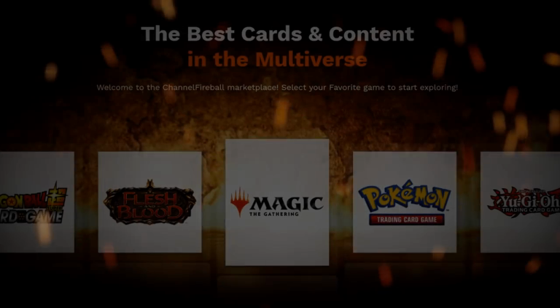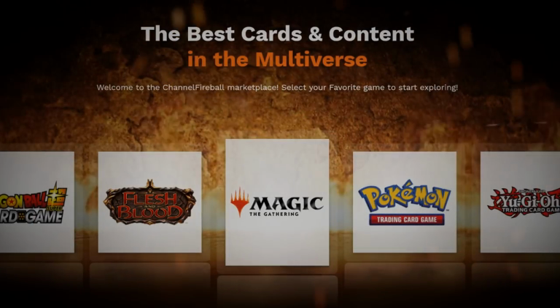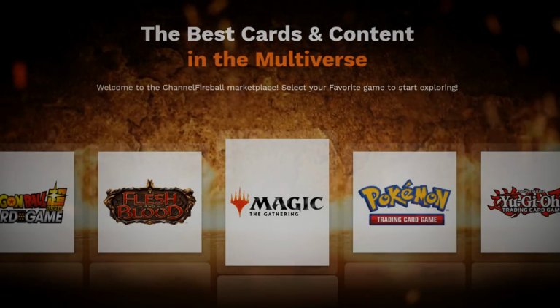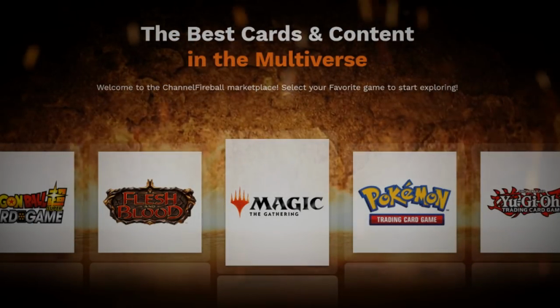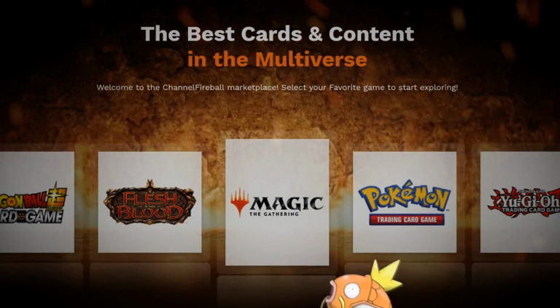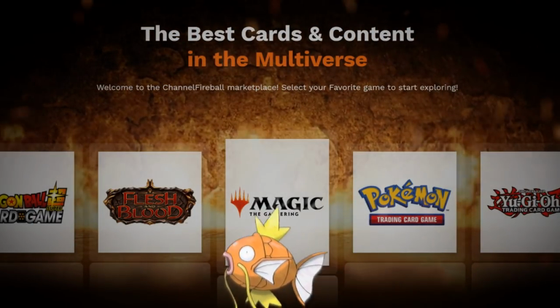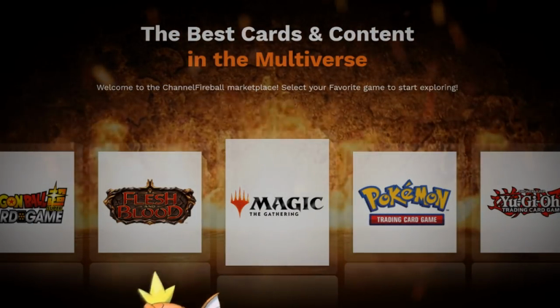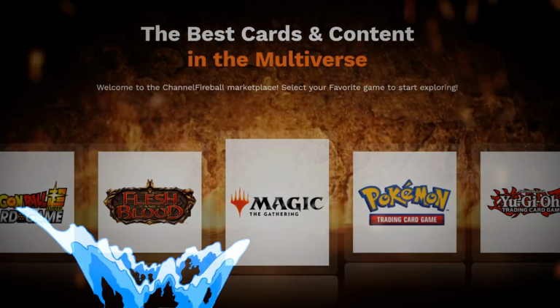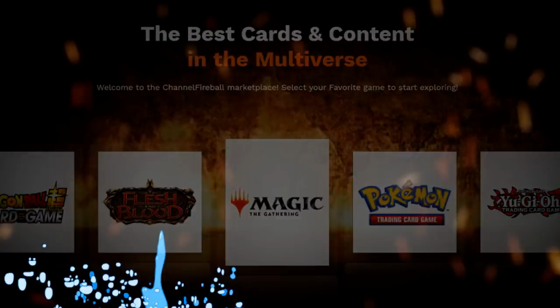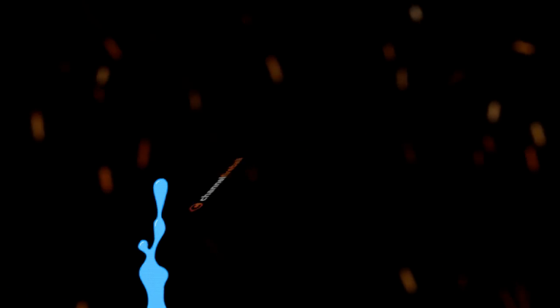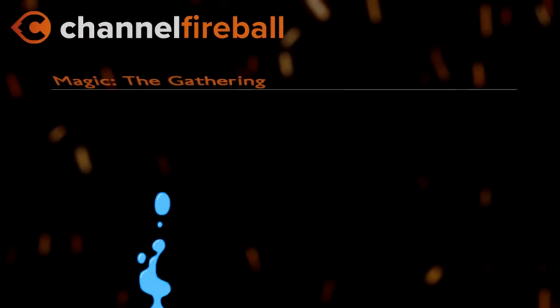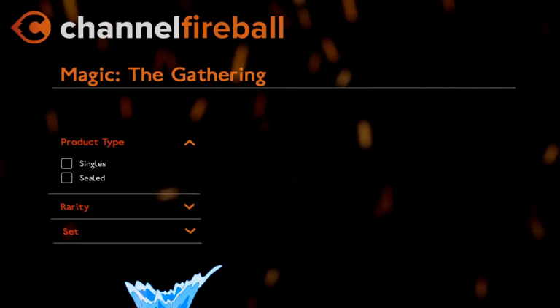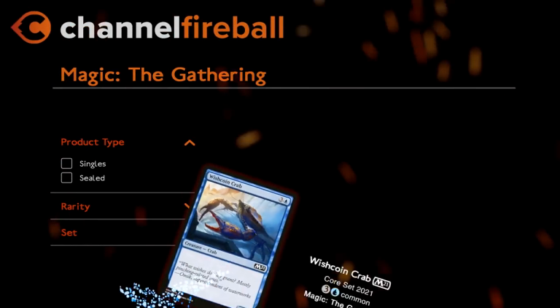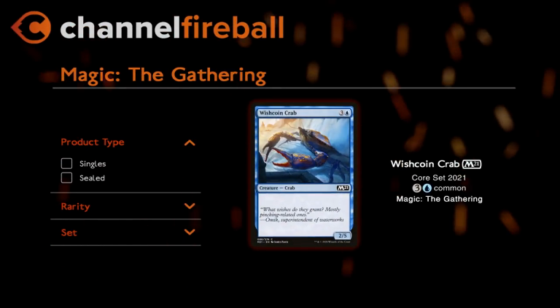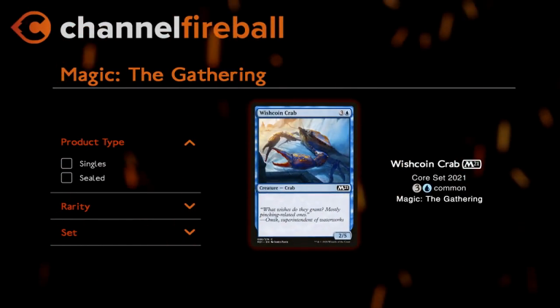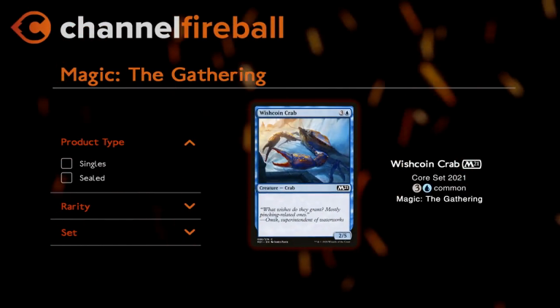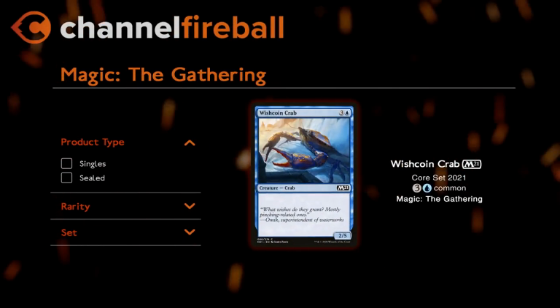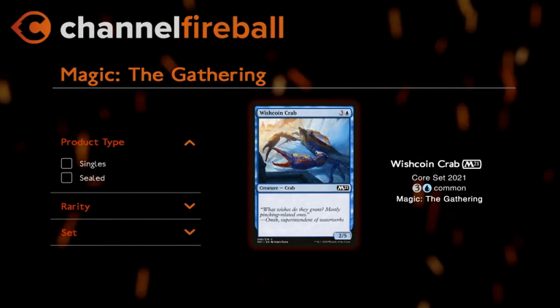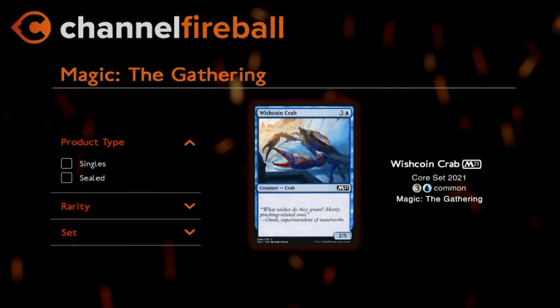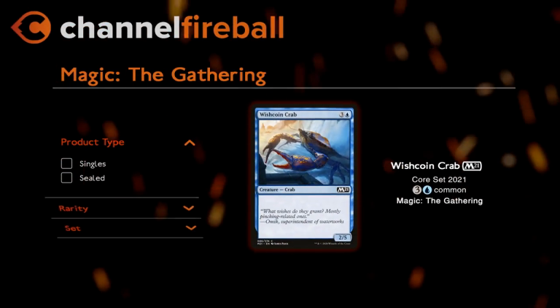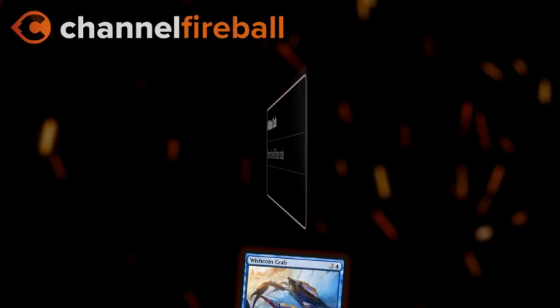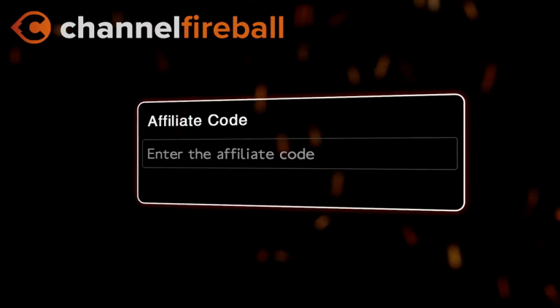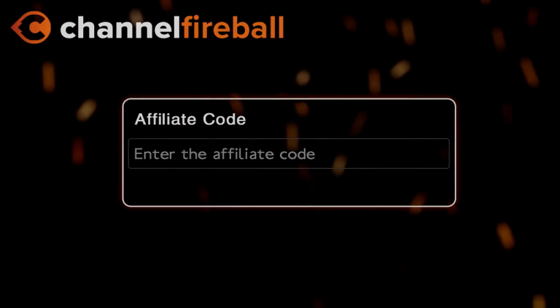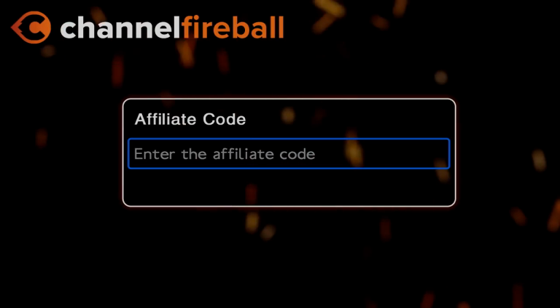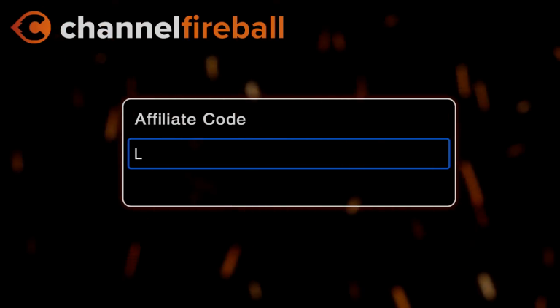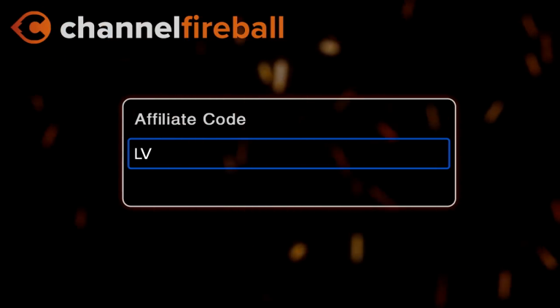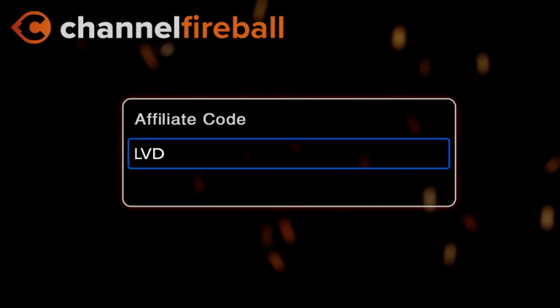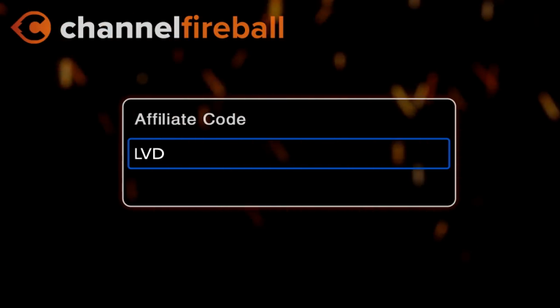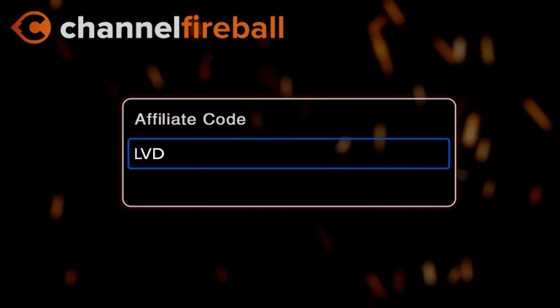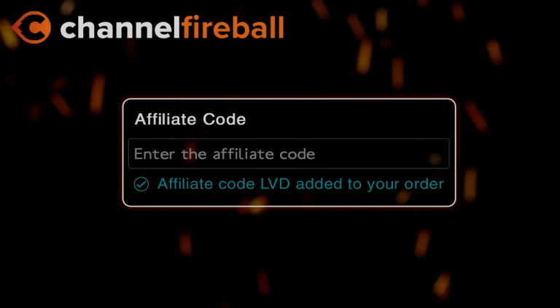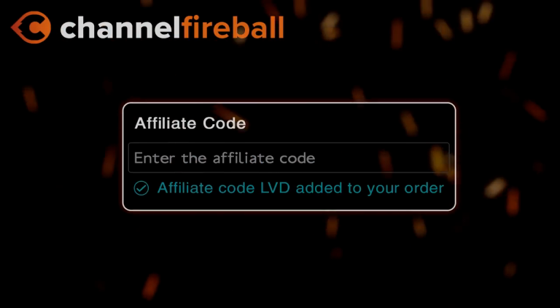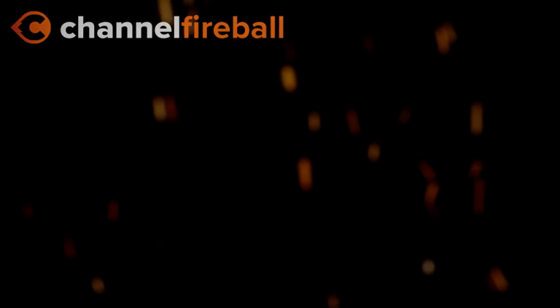Looking for Magic cards? On the new CFB Marketplace you can buy sealed product and singles directly from local game stores. Support the channel by using the referral code LVD at checkout.